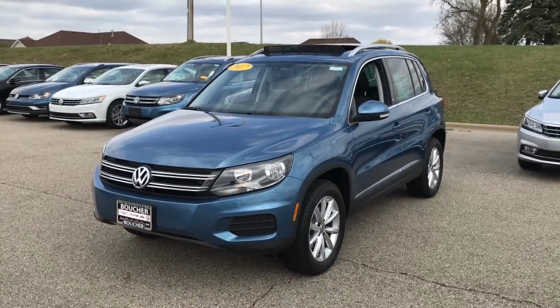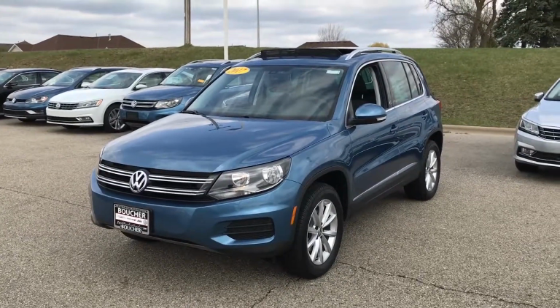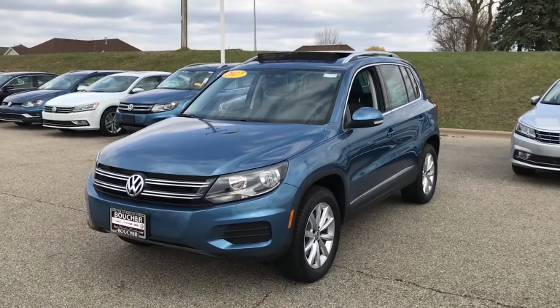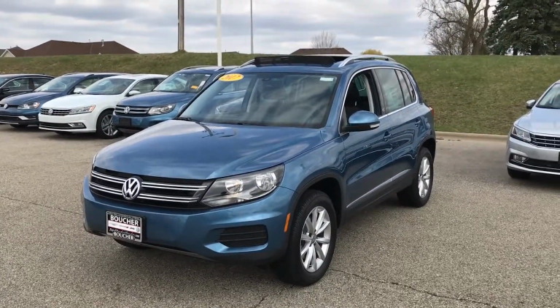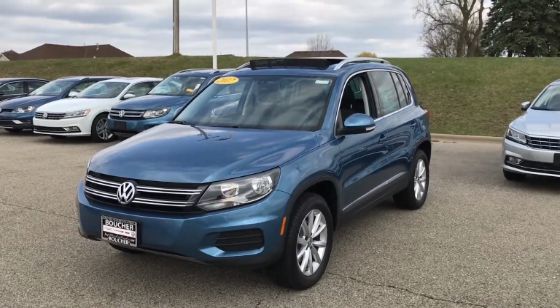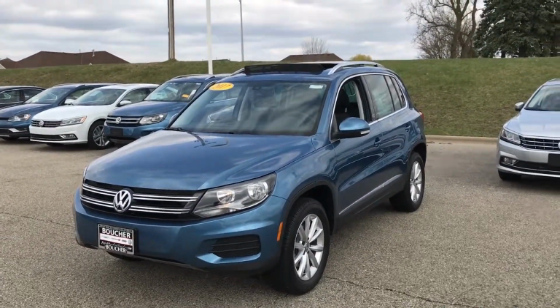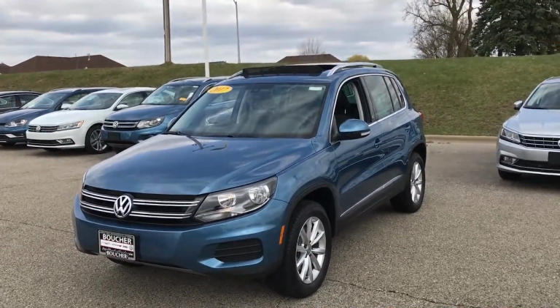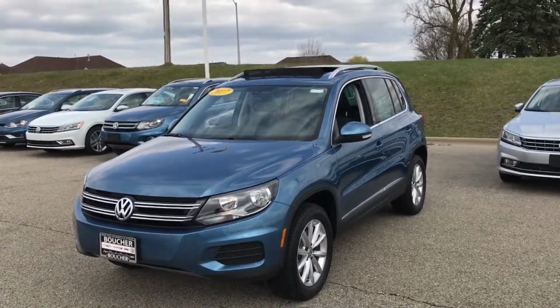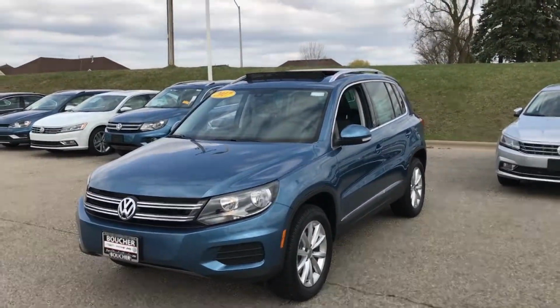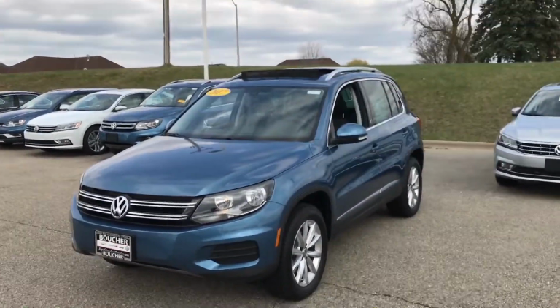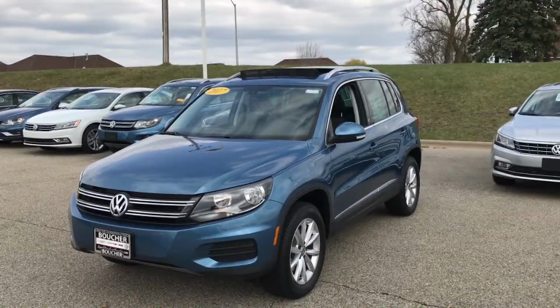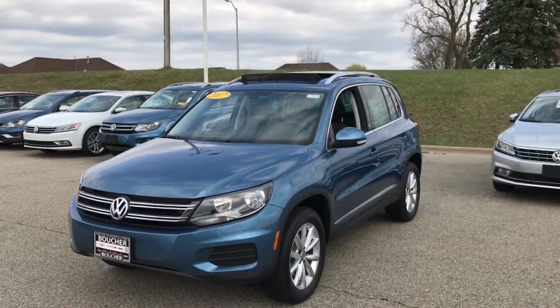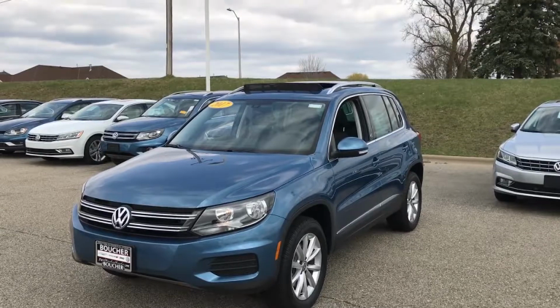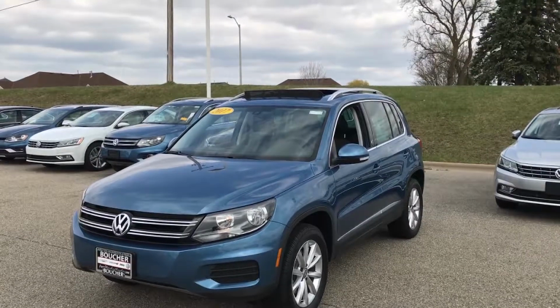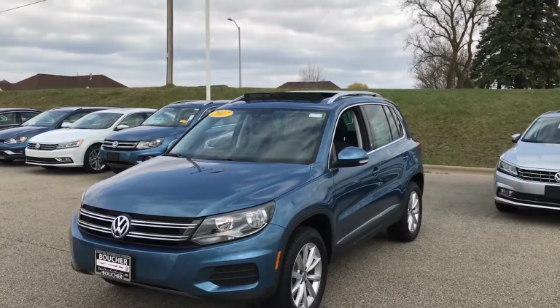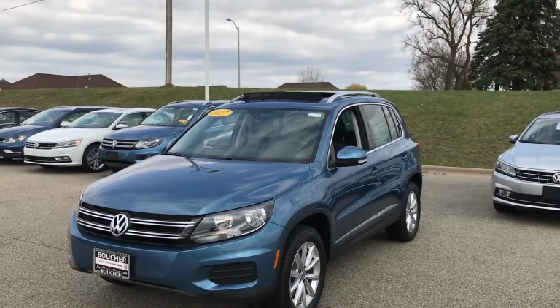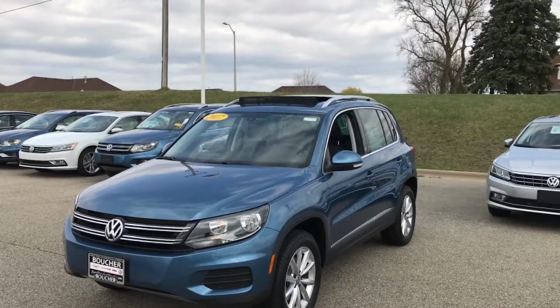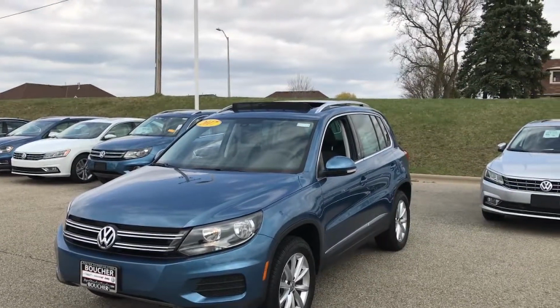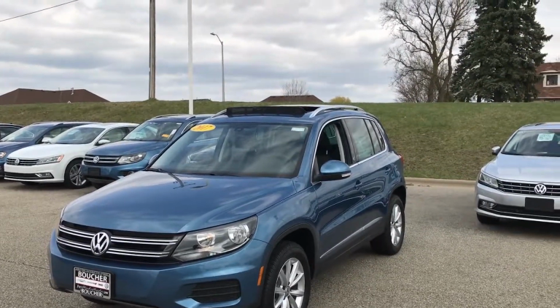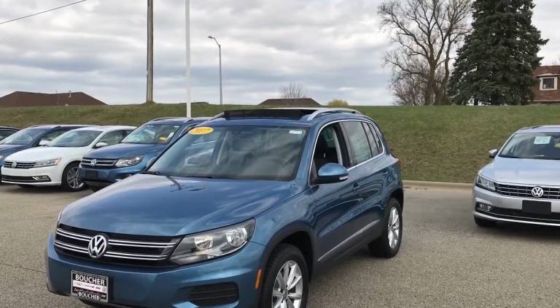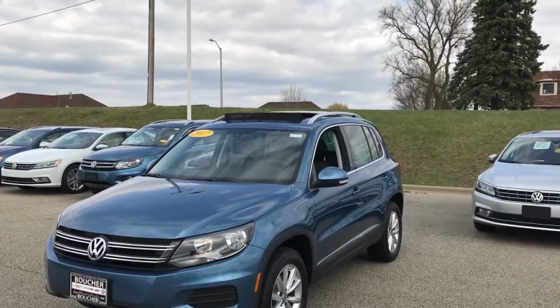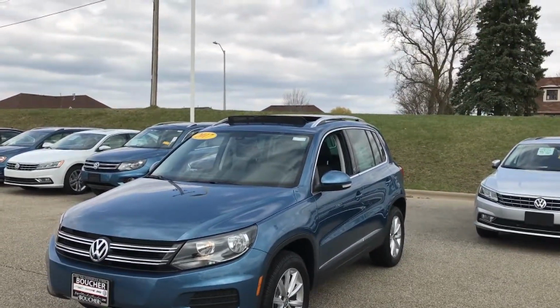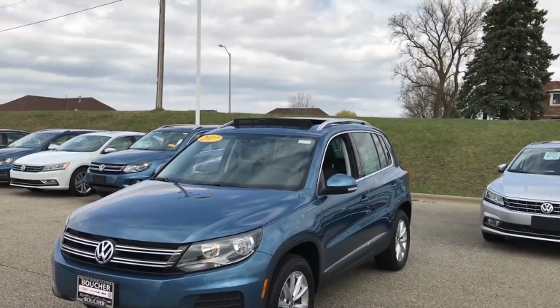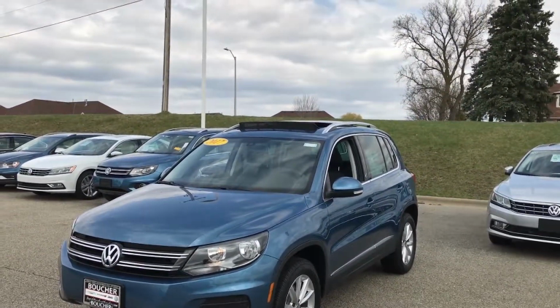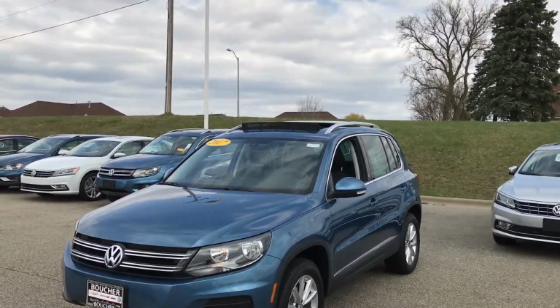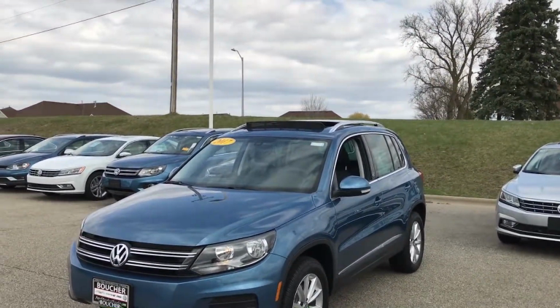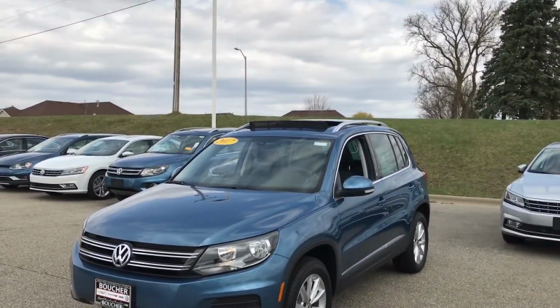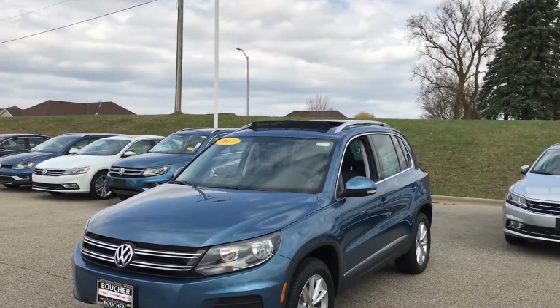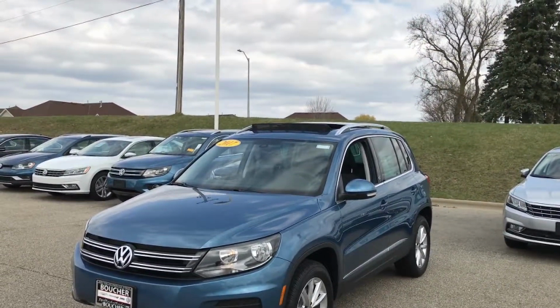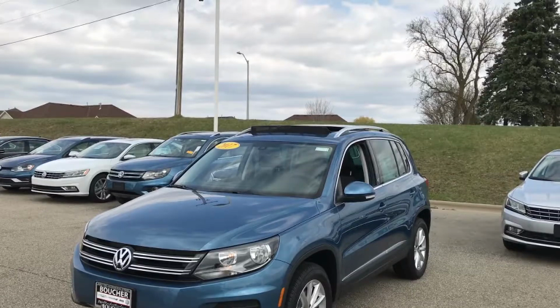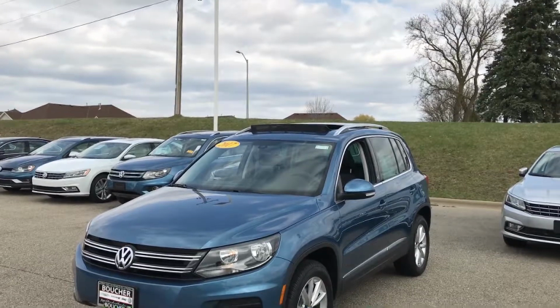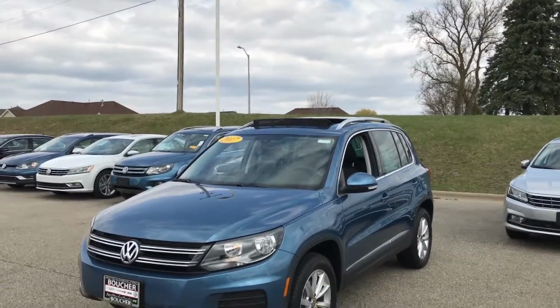Hey Christine, this is Stephen at Frank Boucher Volkswagen in Janesville. I just wanted to give you an up-close look at the Tiguan Wolfsburg that you were looking at online and point out a few things that I like about the Tiguan best.